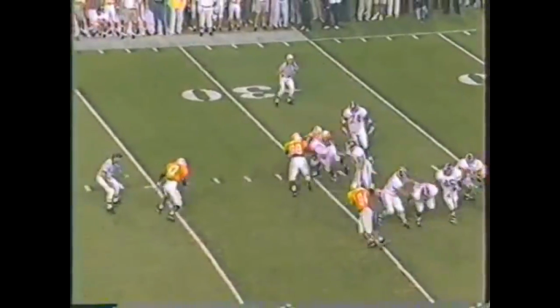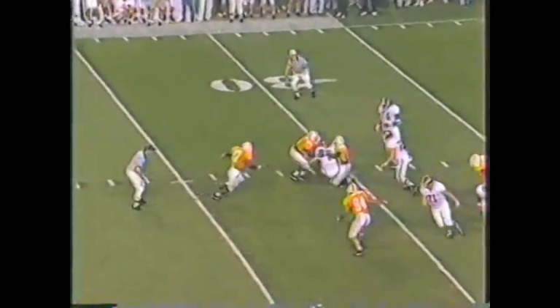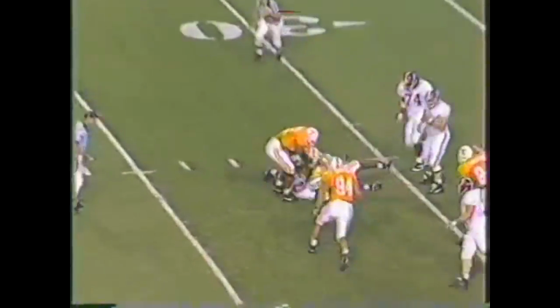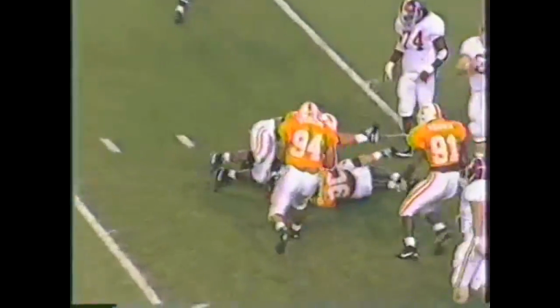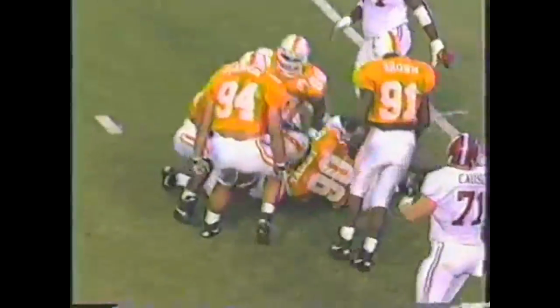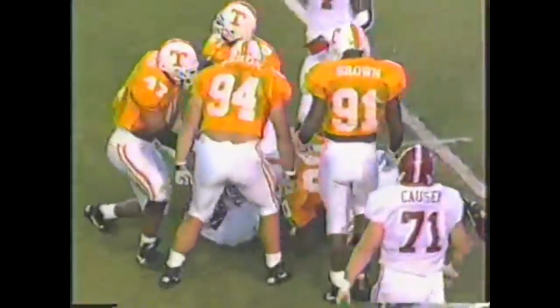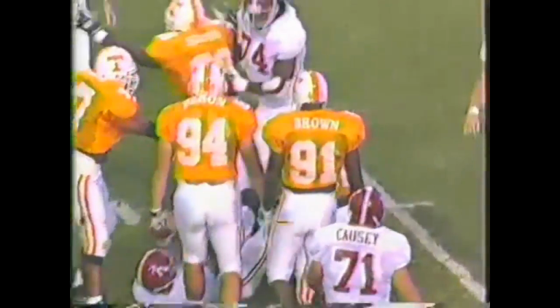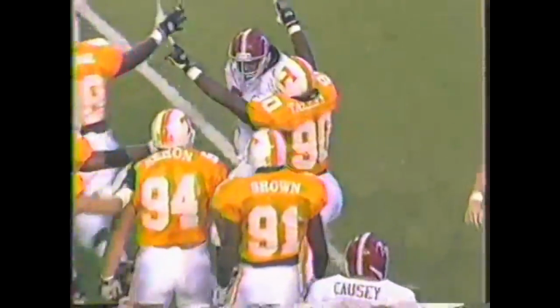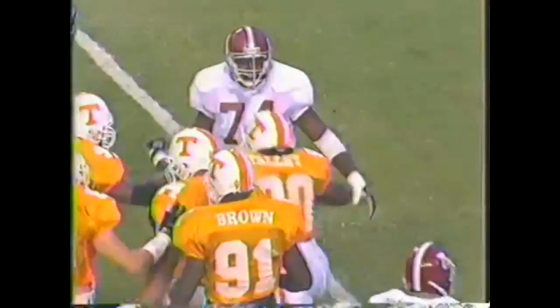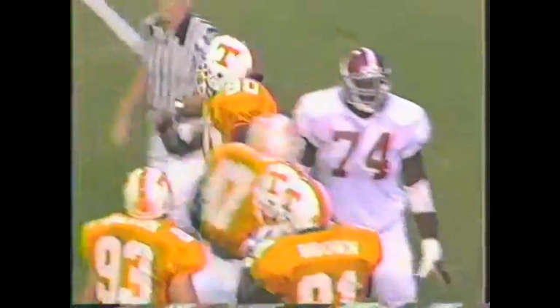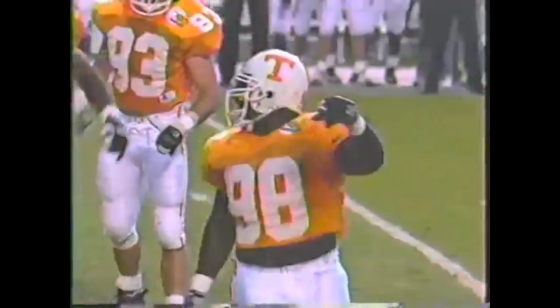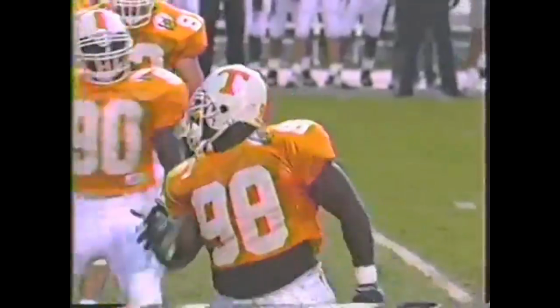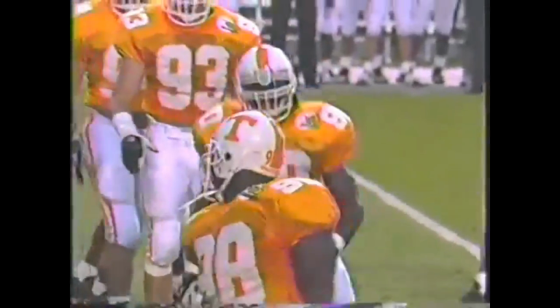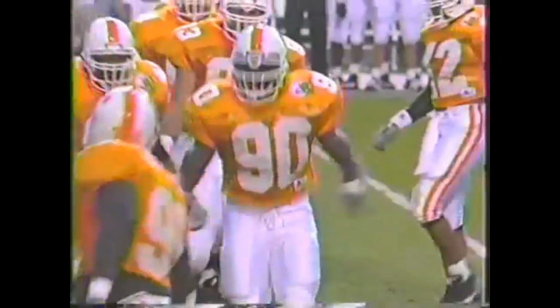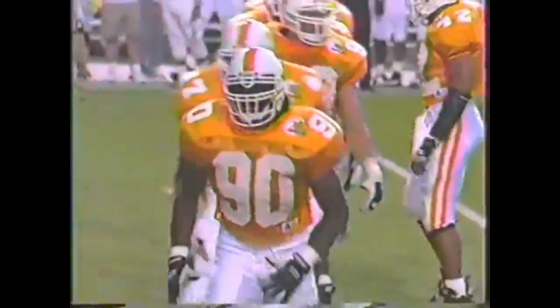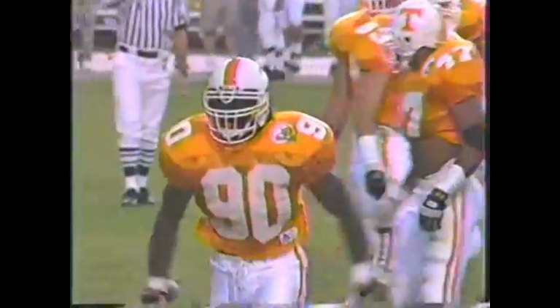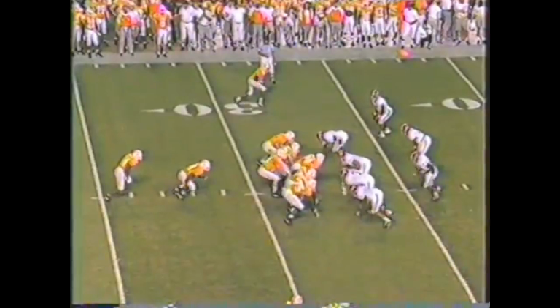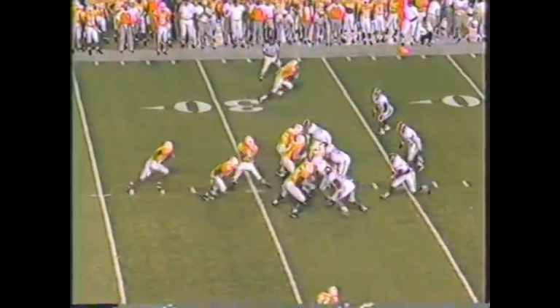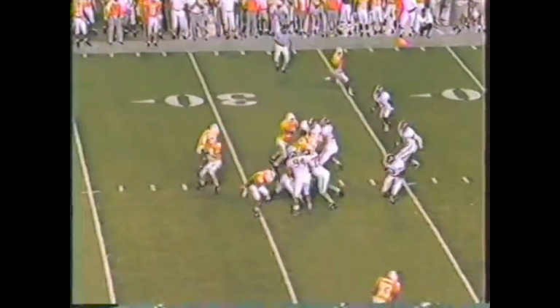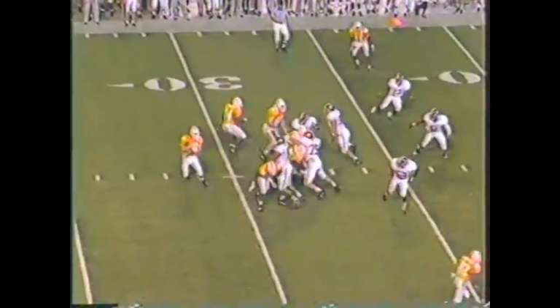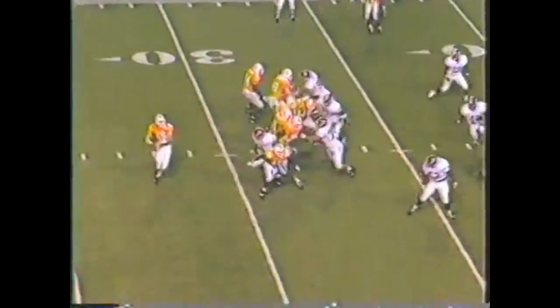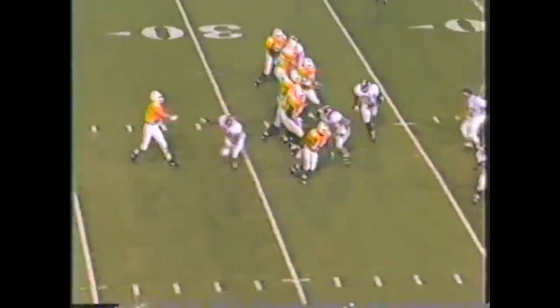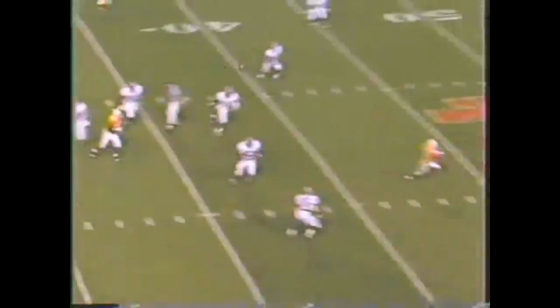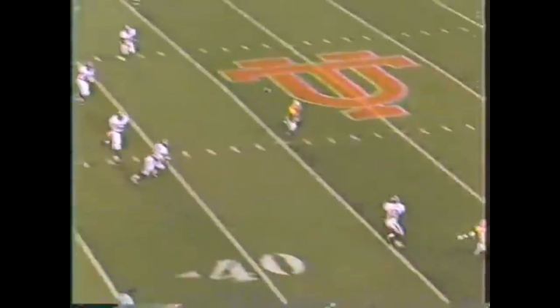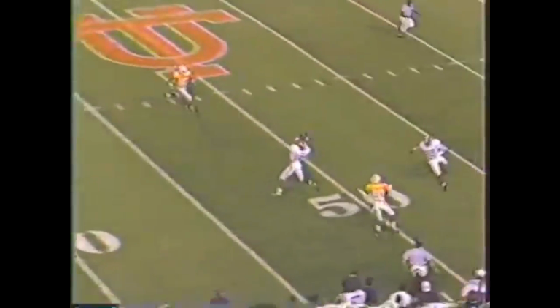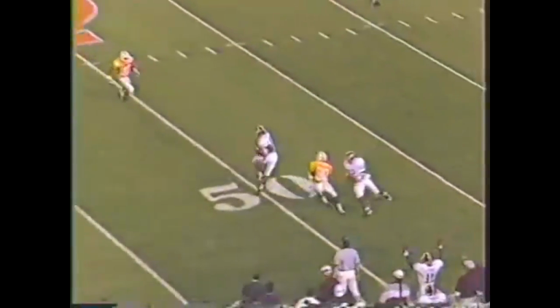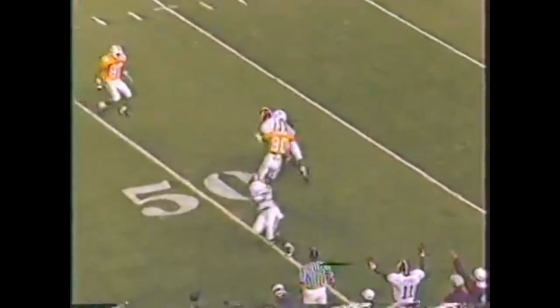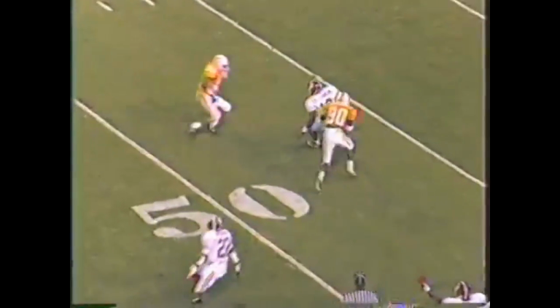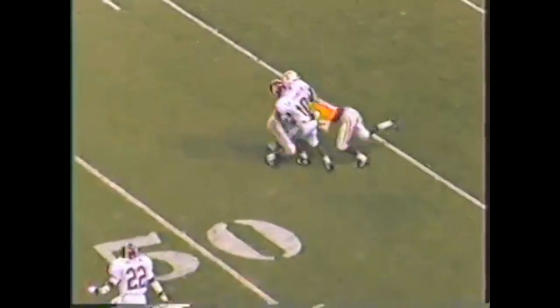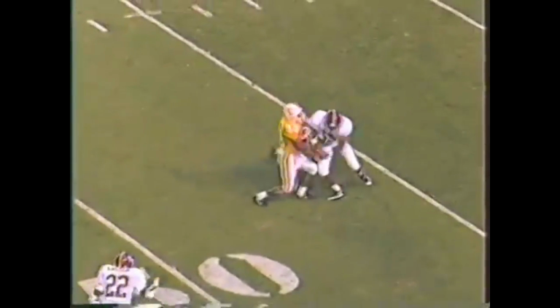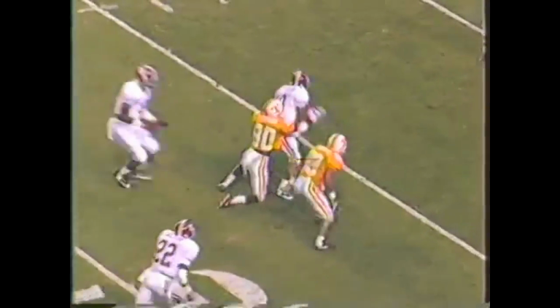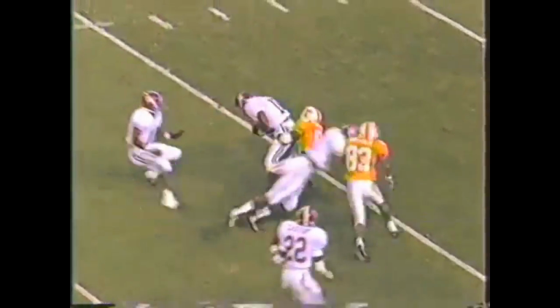Parker under pressure, going to be sandwiched back to the 32. Pass is going to be intercepted by Connie Johnson.